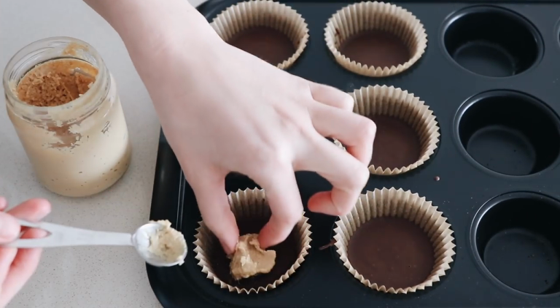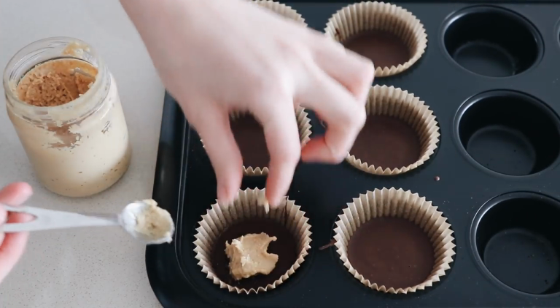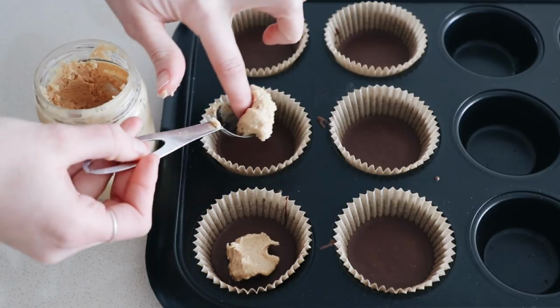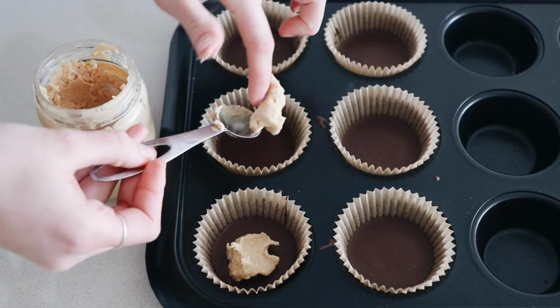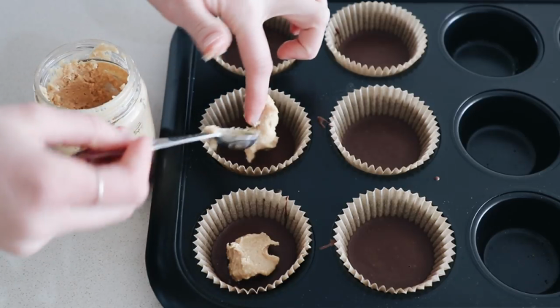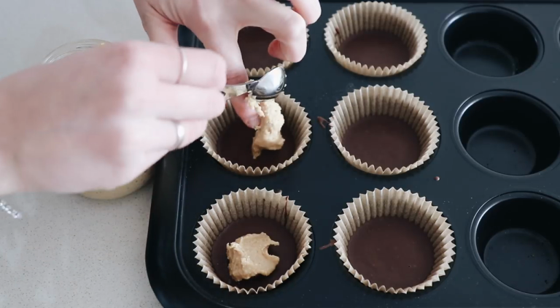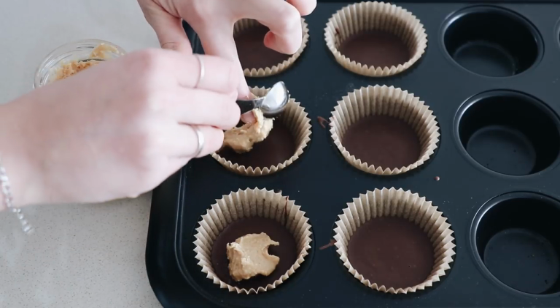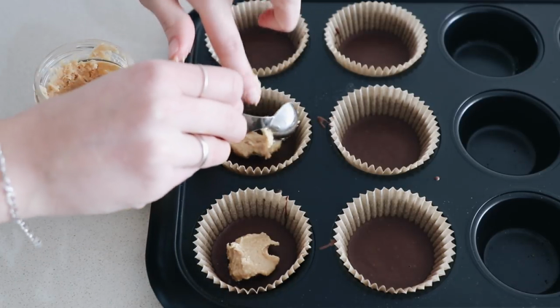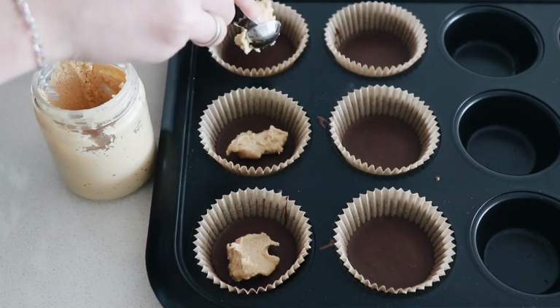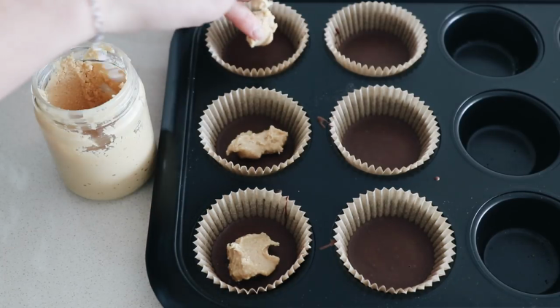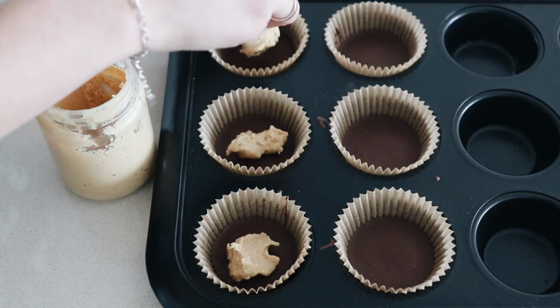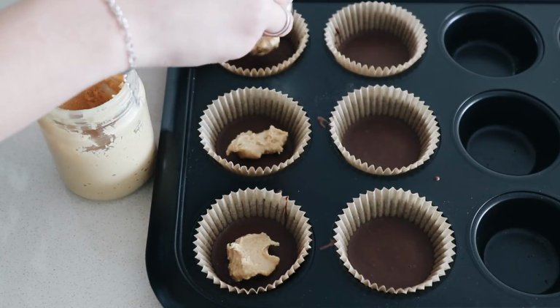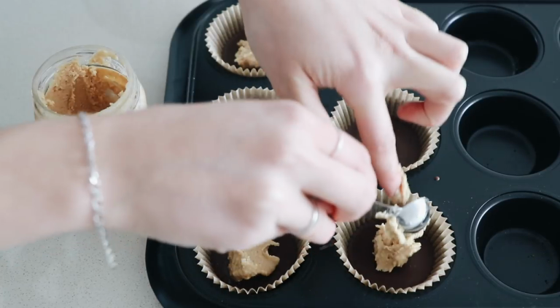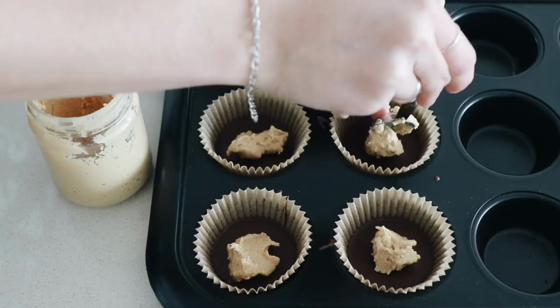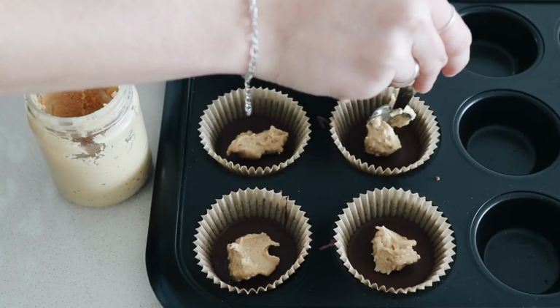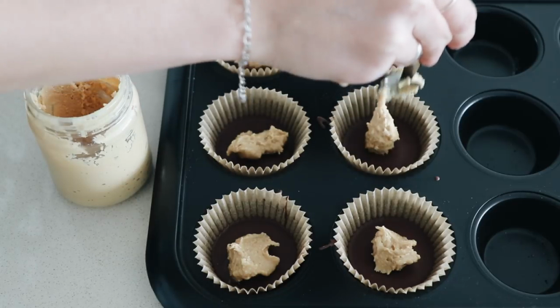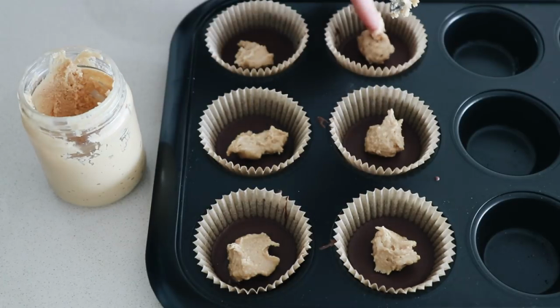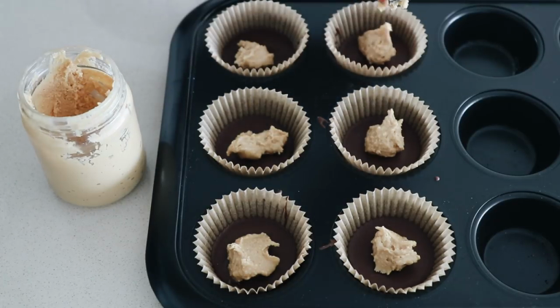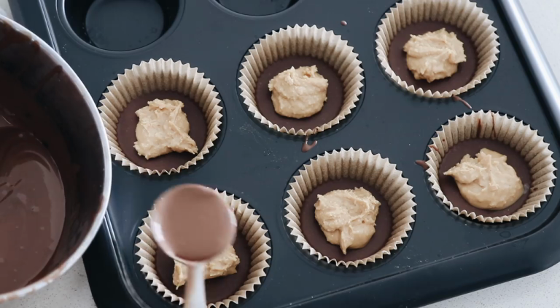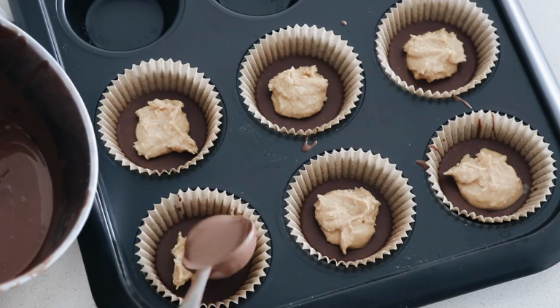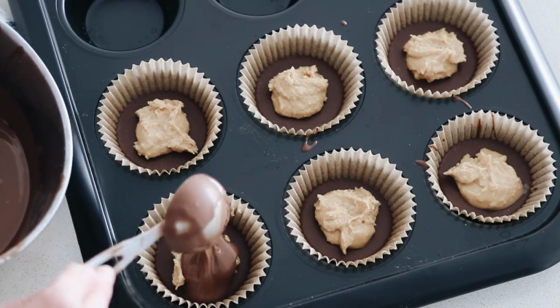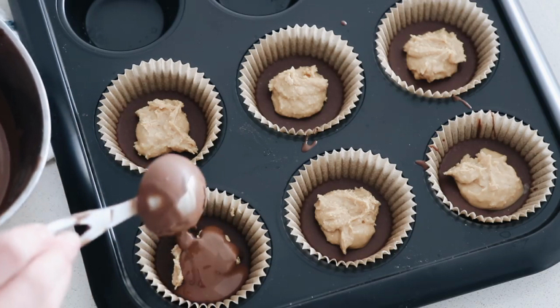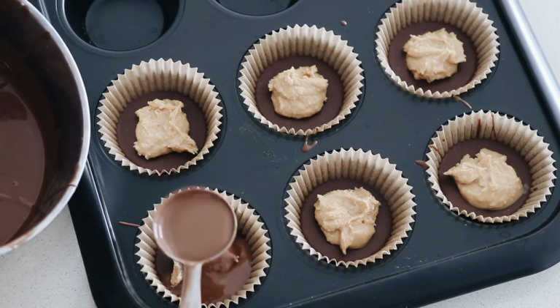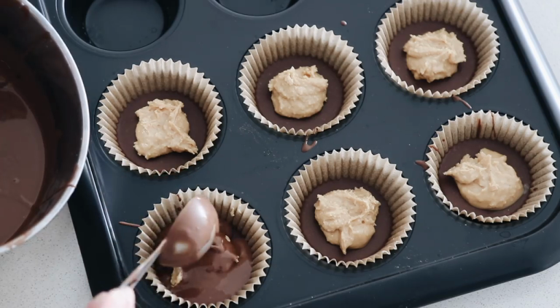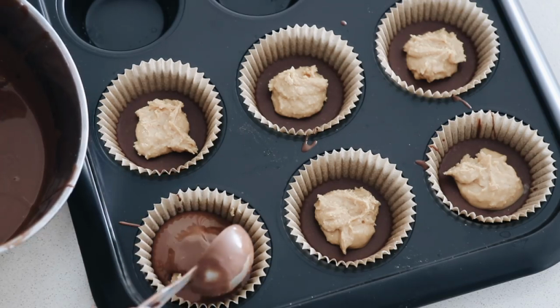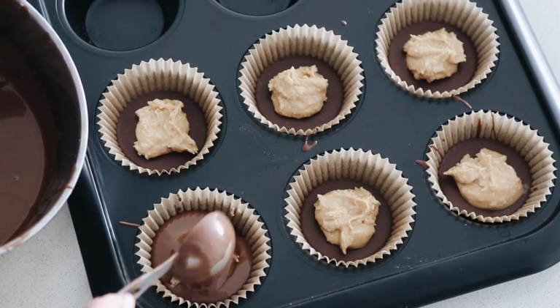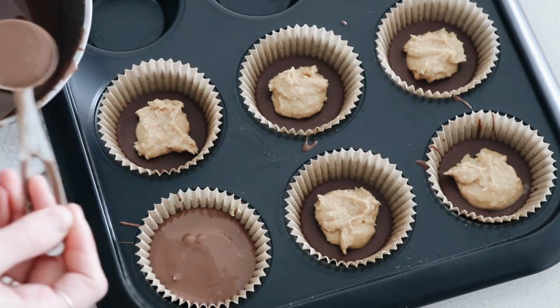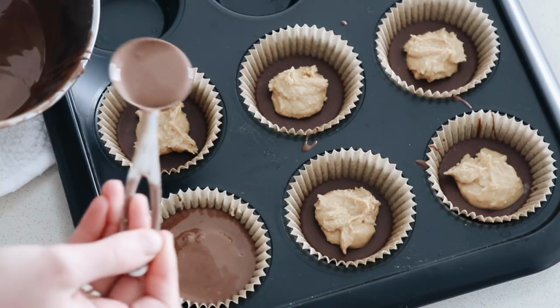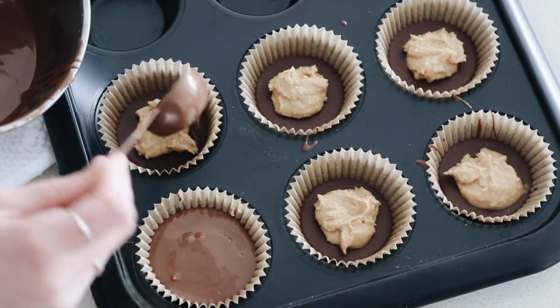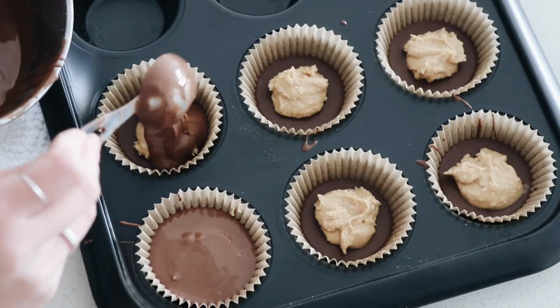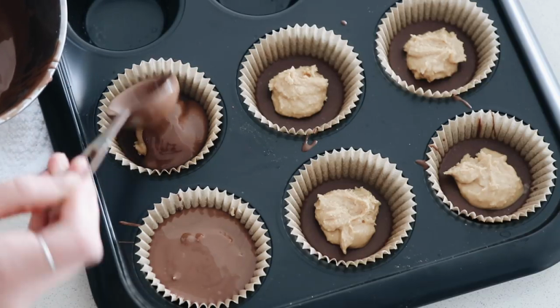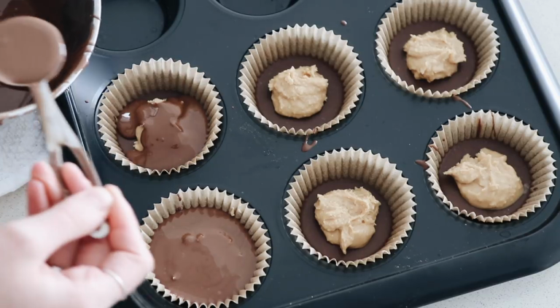Then add in one teaspoon of peanut butter in the center. To finish, add another one to two tablespoons of chocolate over the top to cover it.